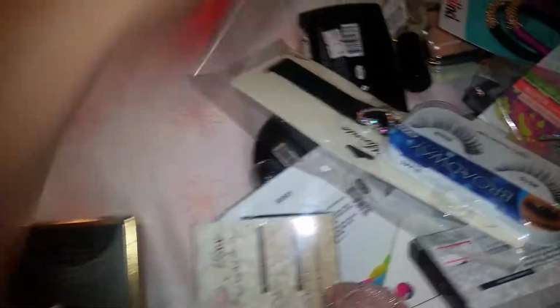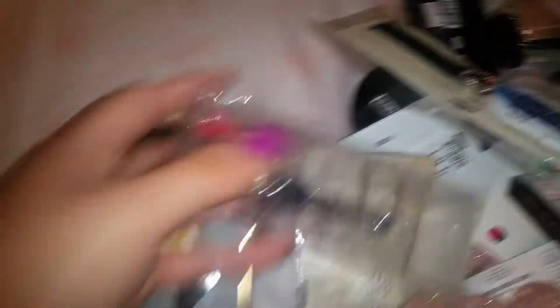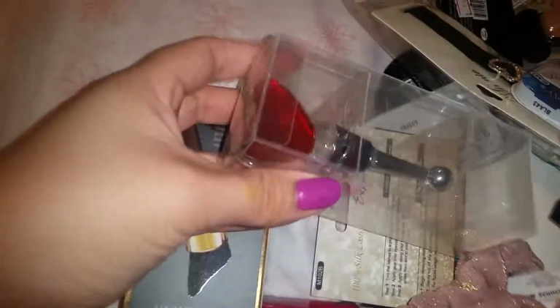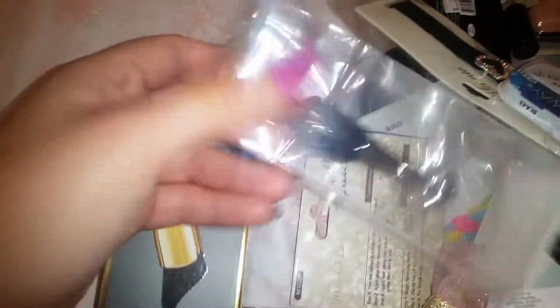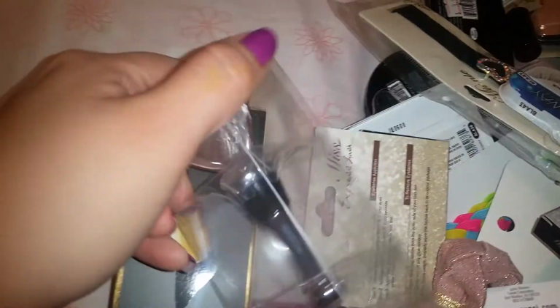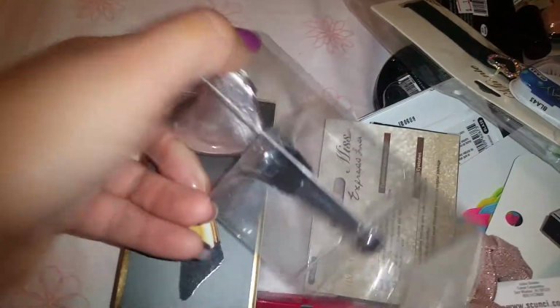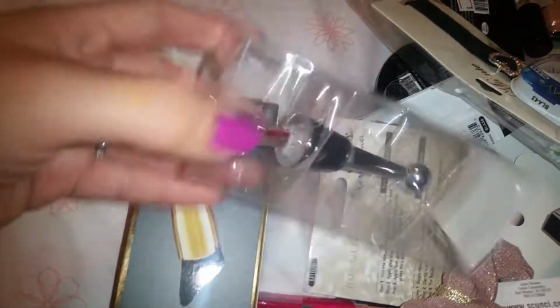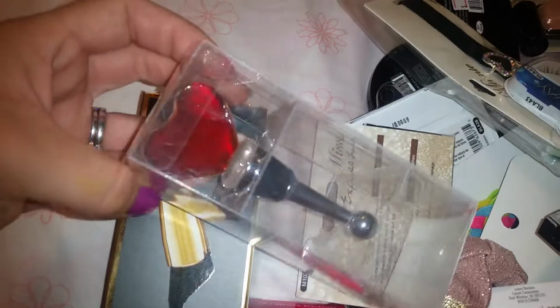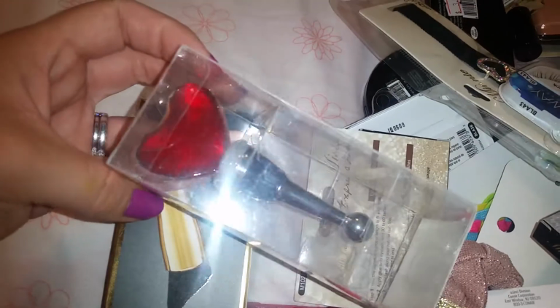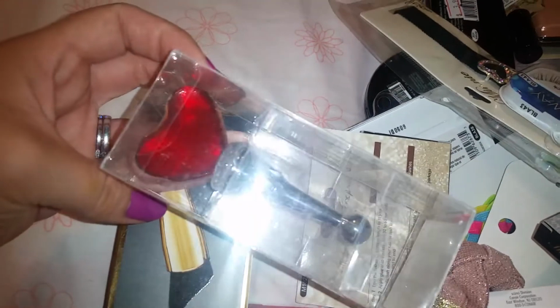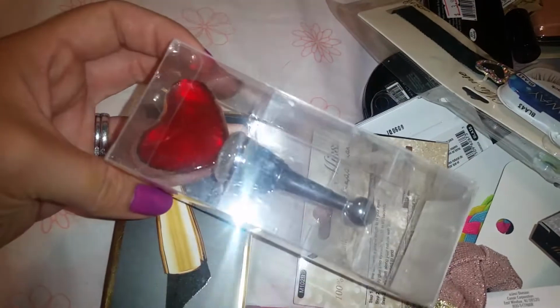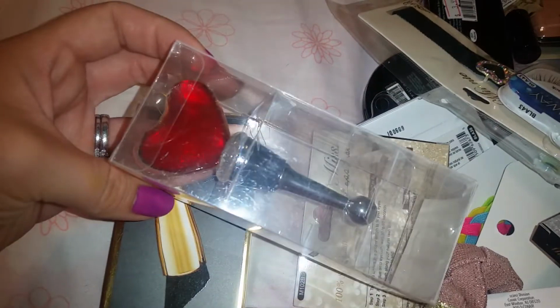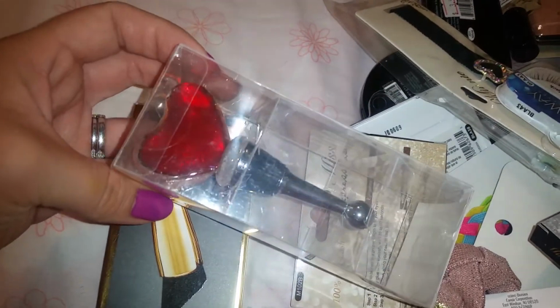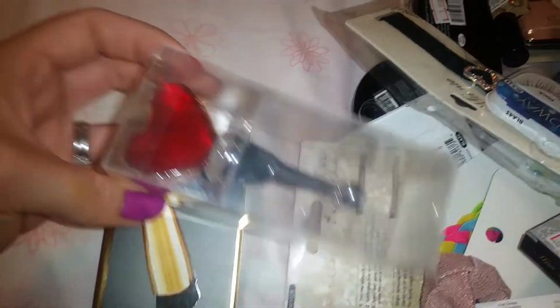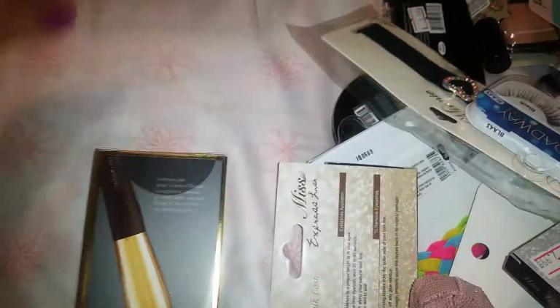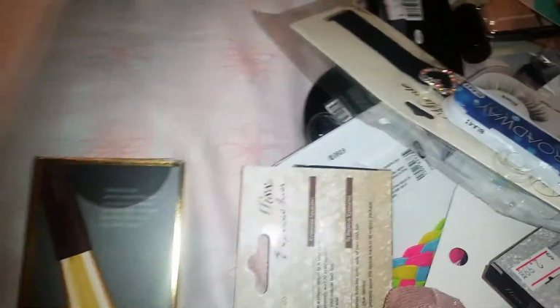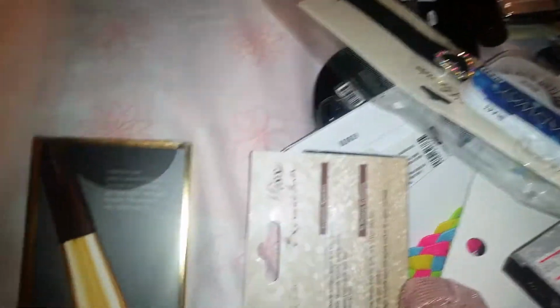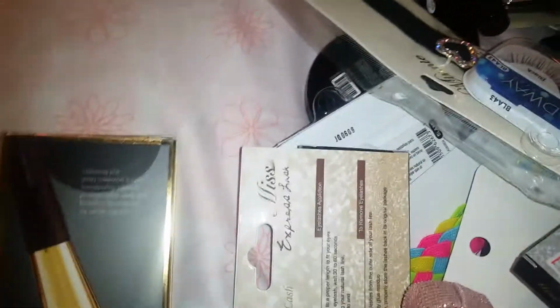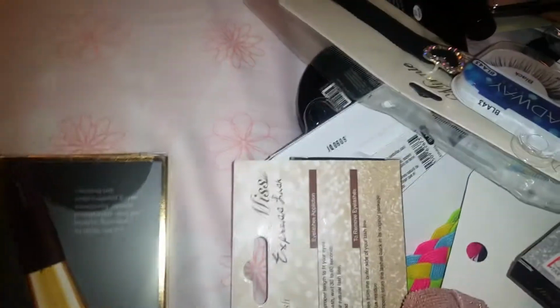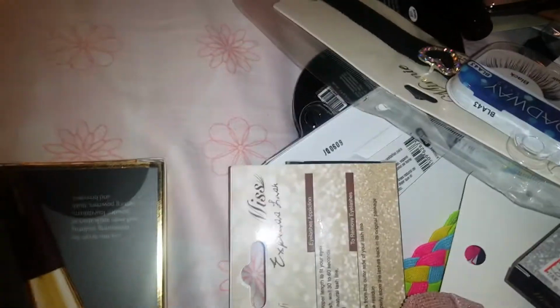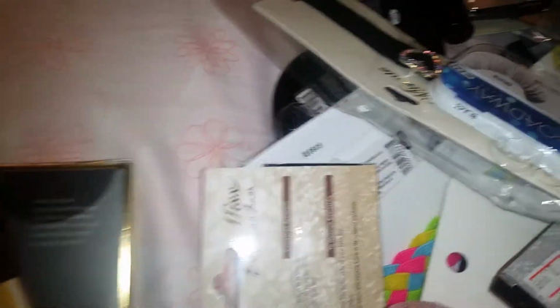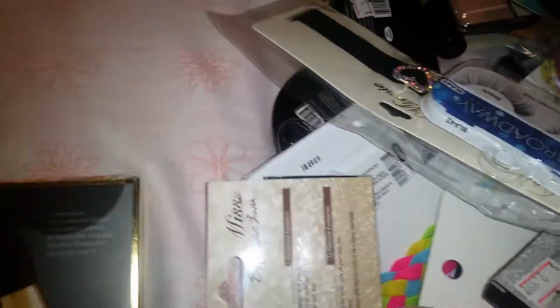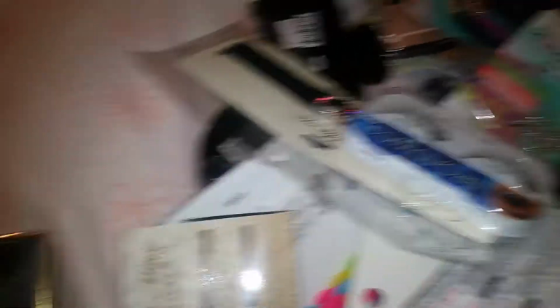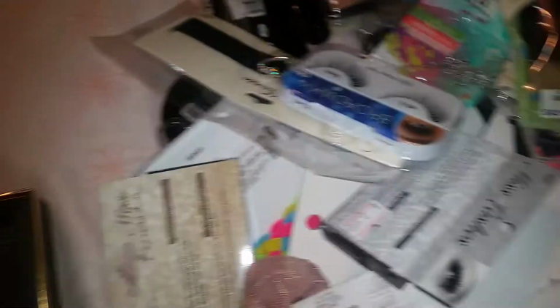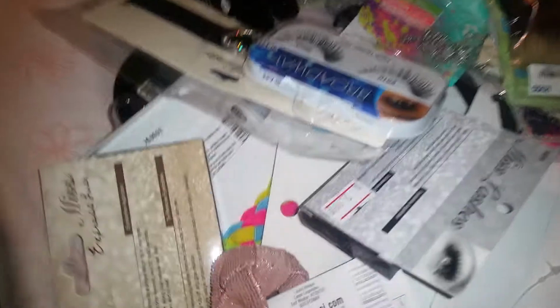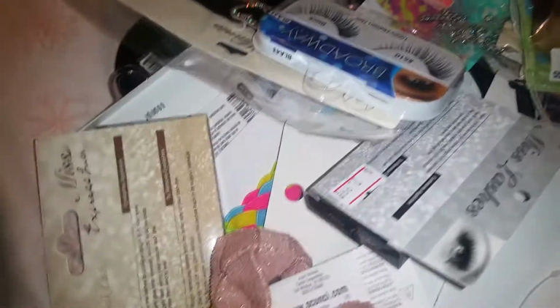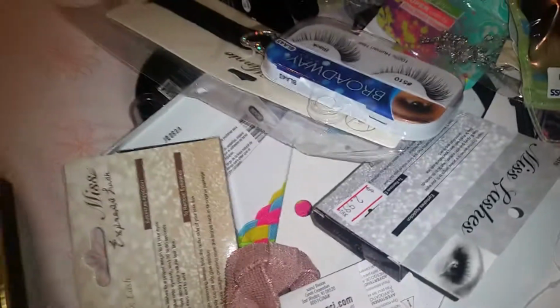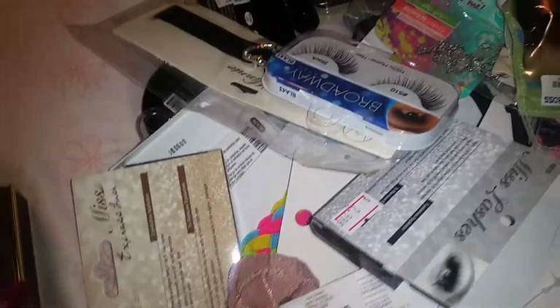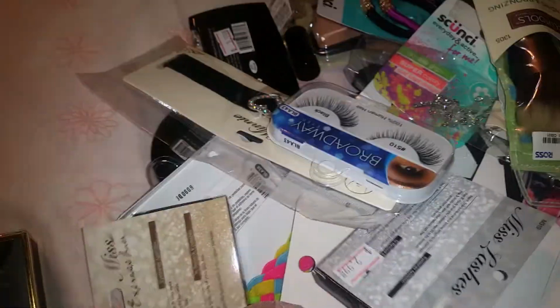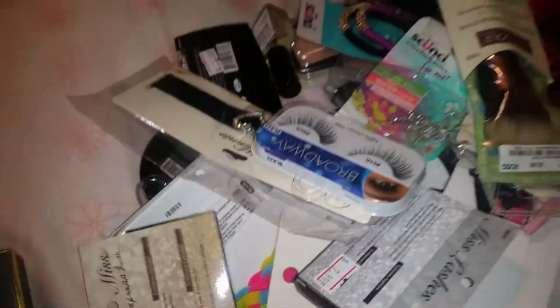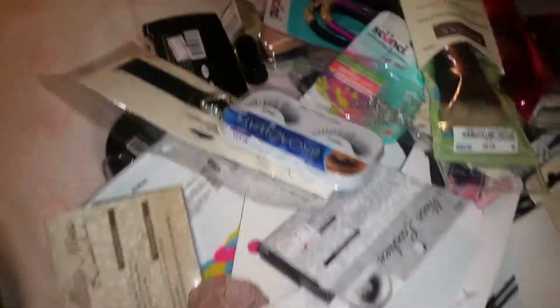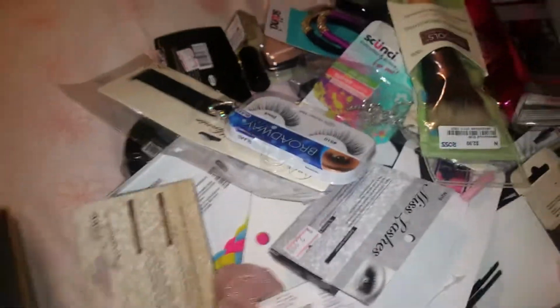I also got a wine stopper for whenever I want to drink some wine, and I believe that was it from Big Lots.